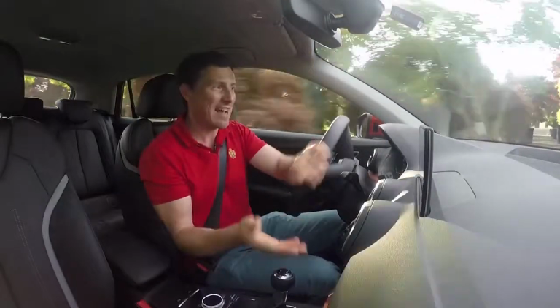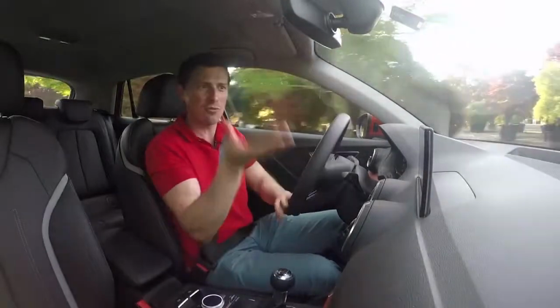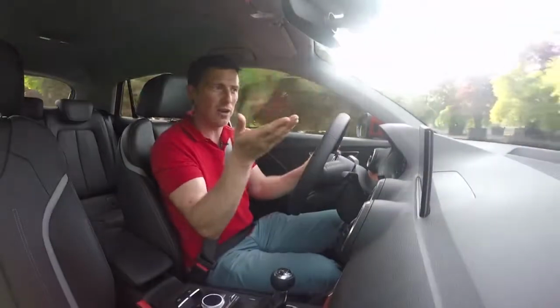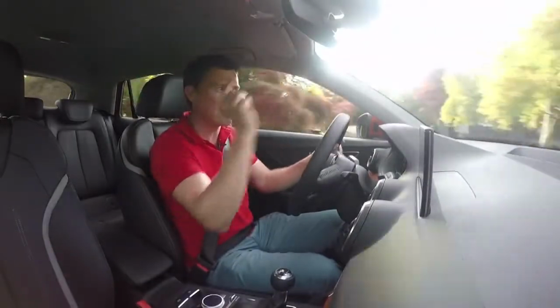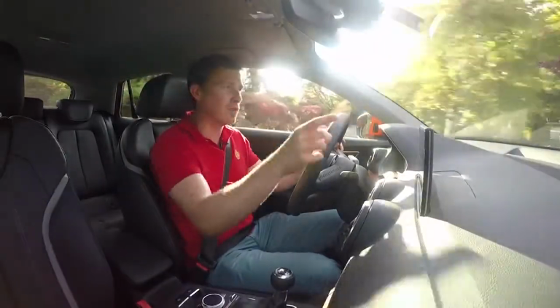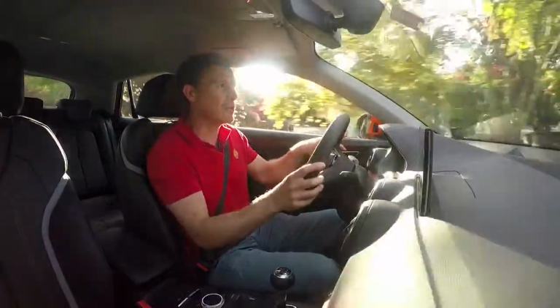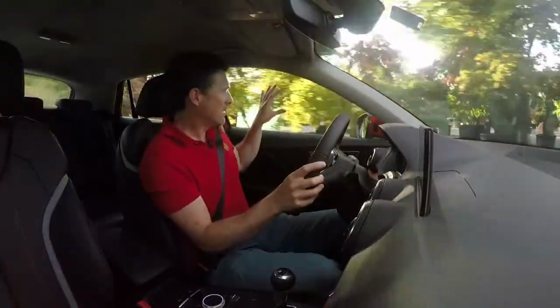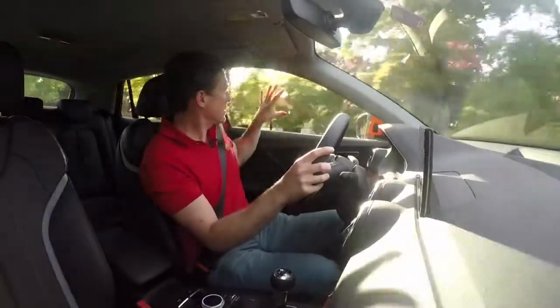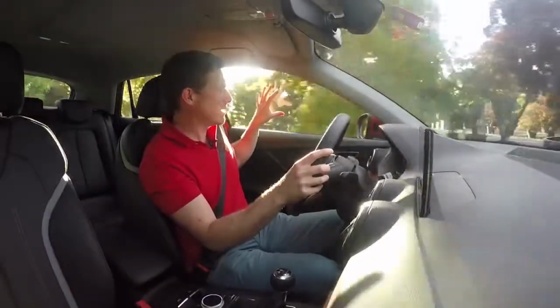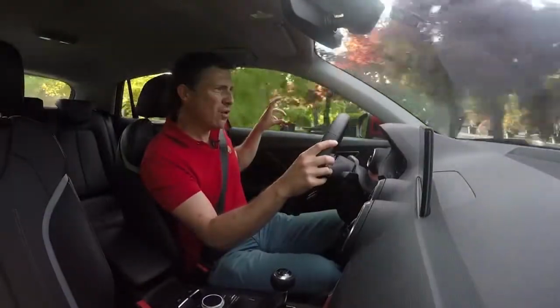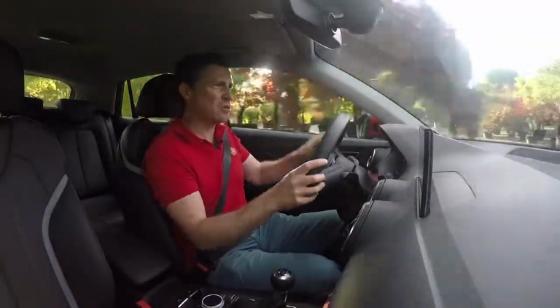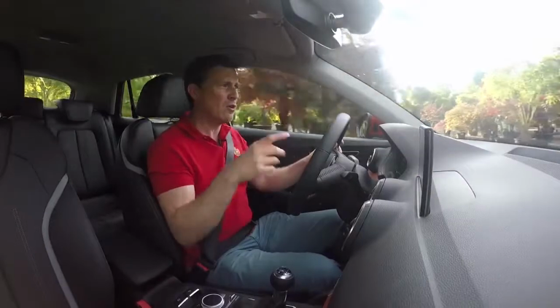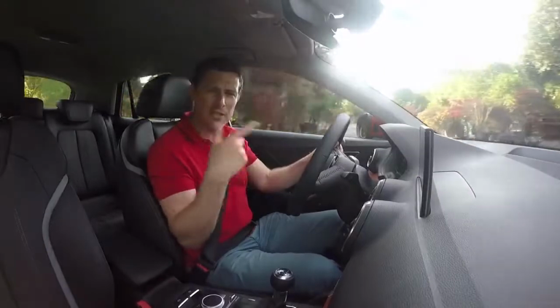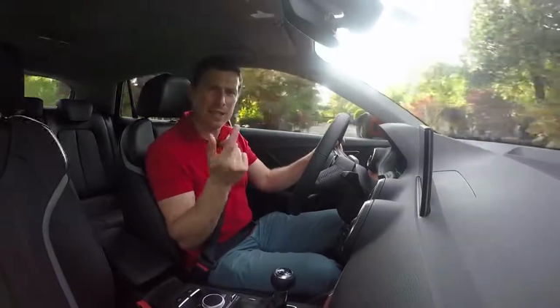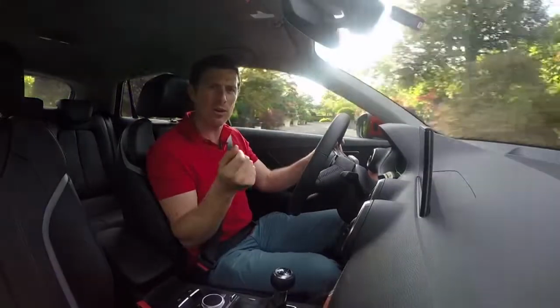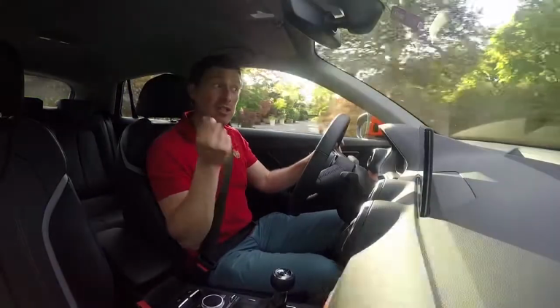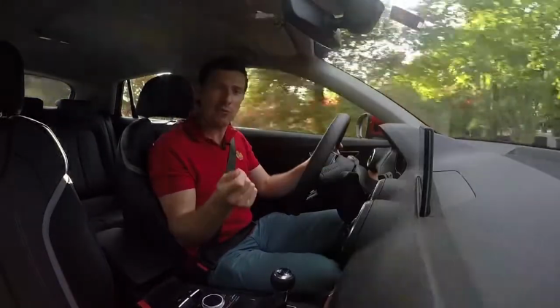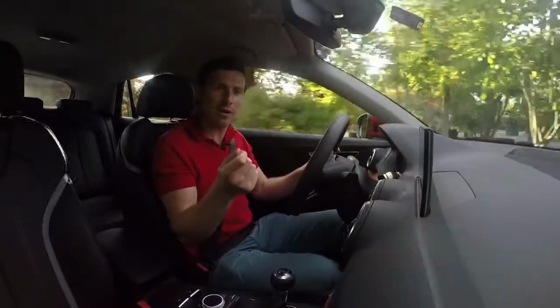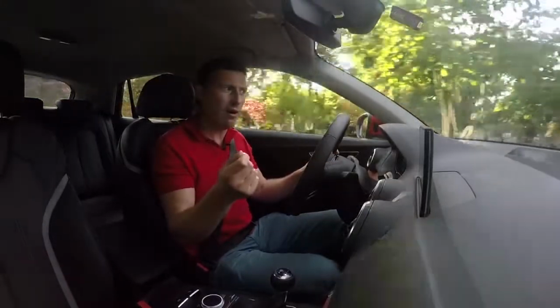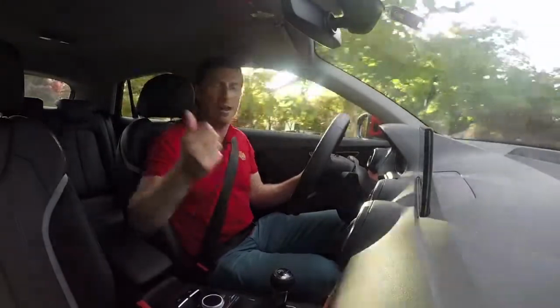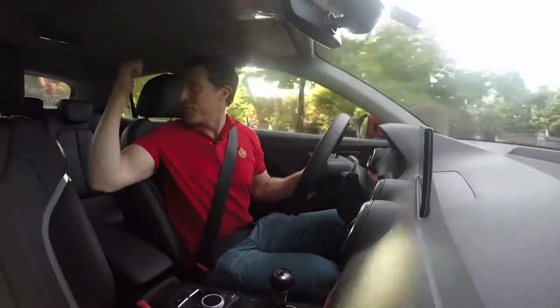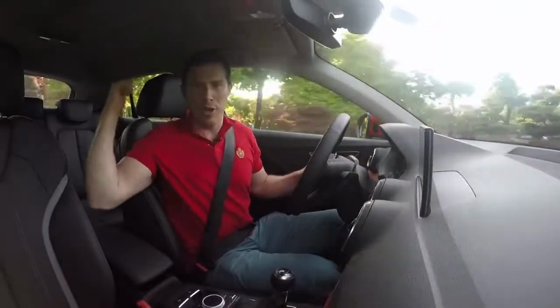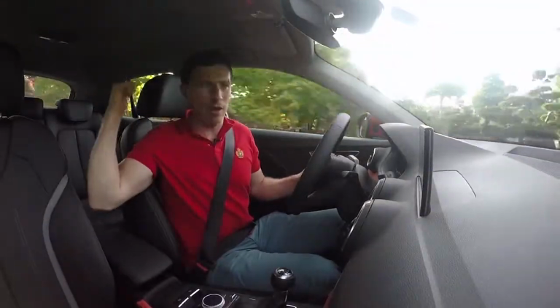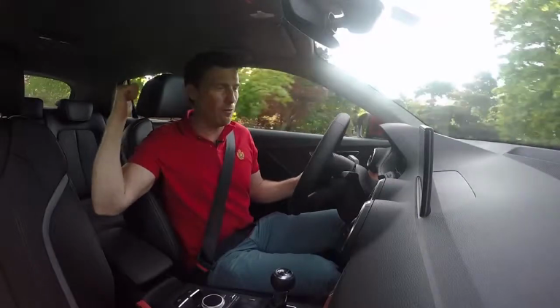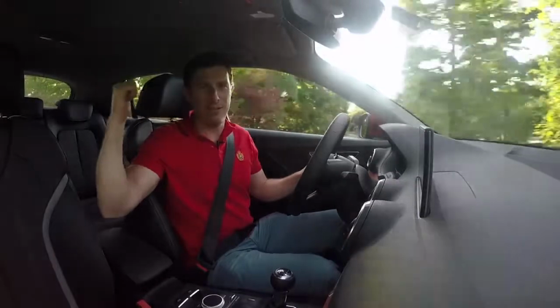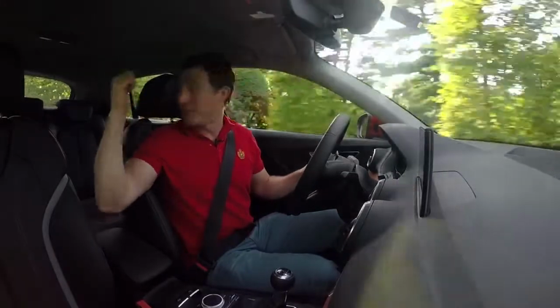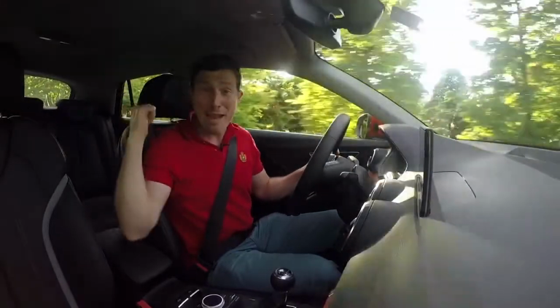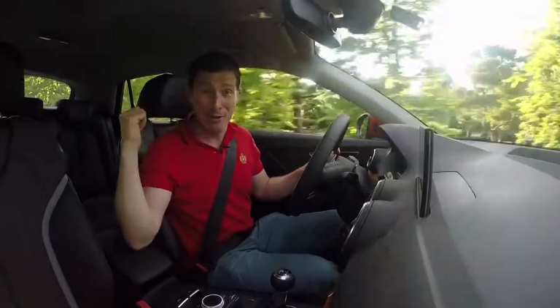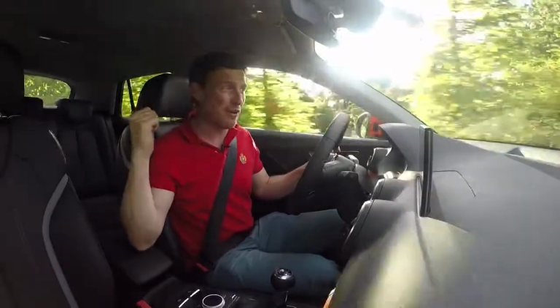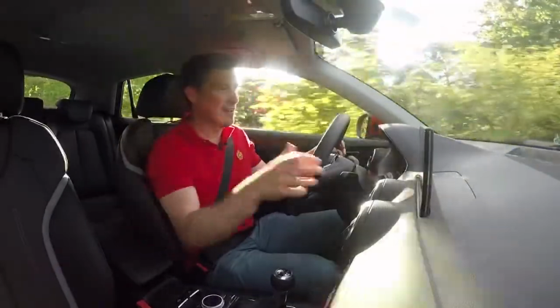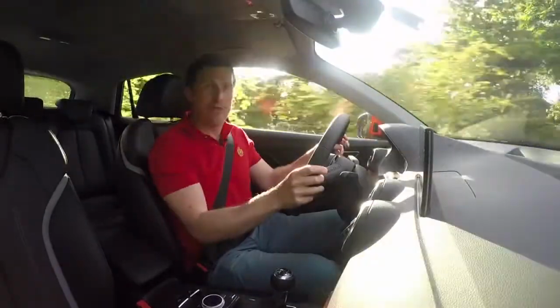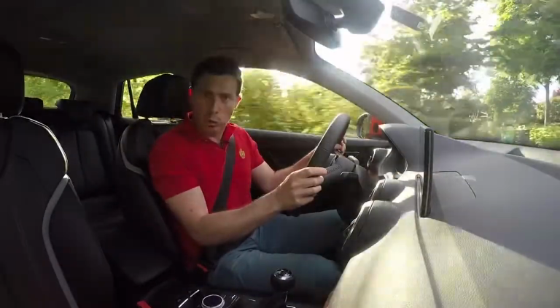That makes this car dead easy to drive in town, as does the raised ride height, which gives you a good view forward. However, the side windows are quite small, so all-round visibility isn't quite as good as you'd imagine with this kind of car, and that thick rear pillar creates a massive blind spot. It's very annoying.